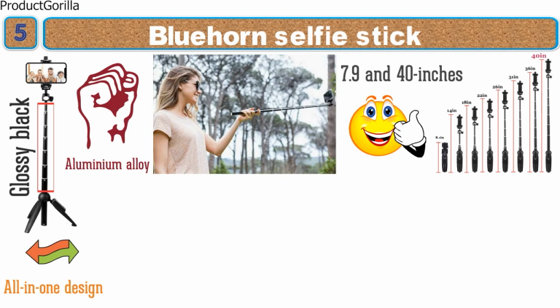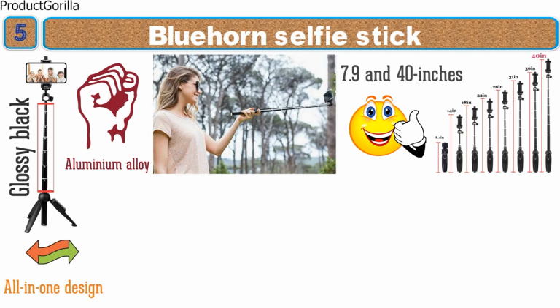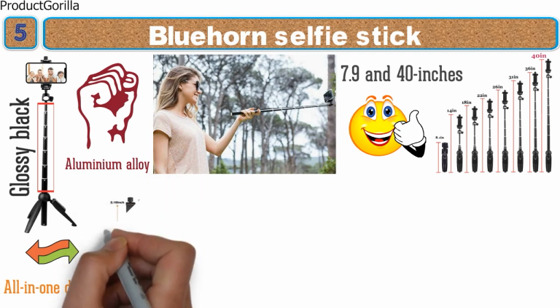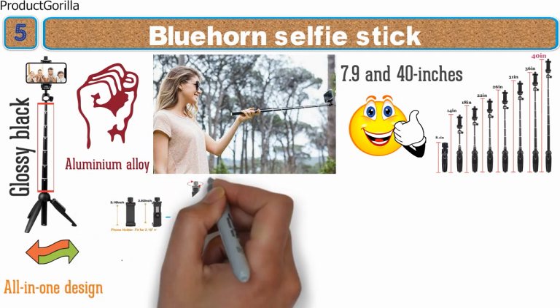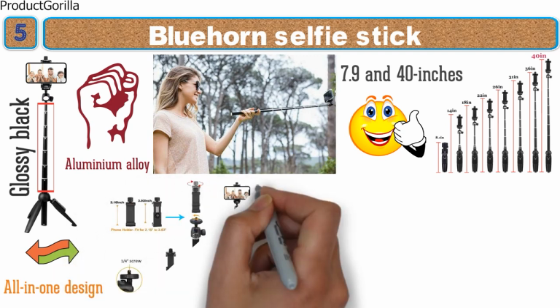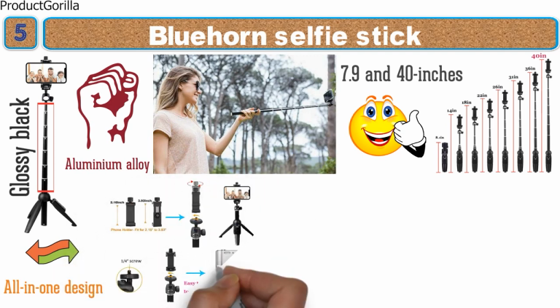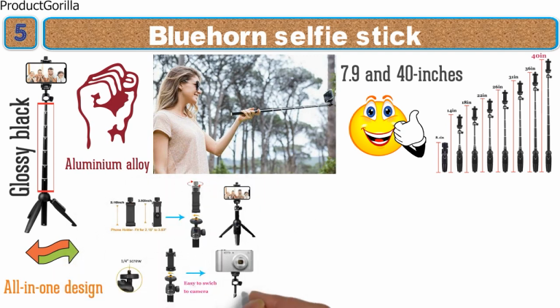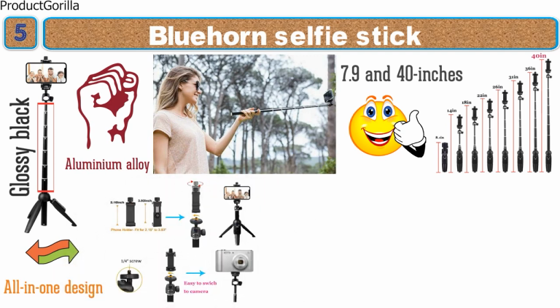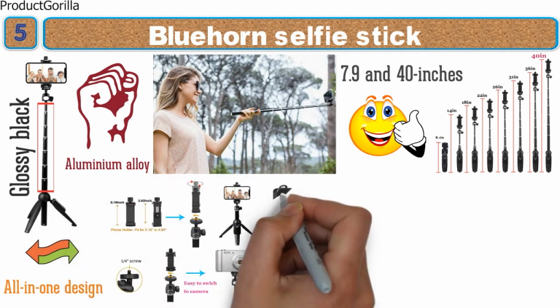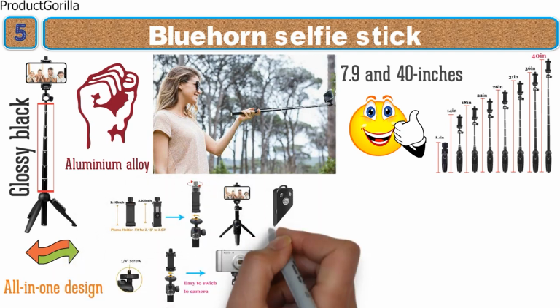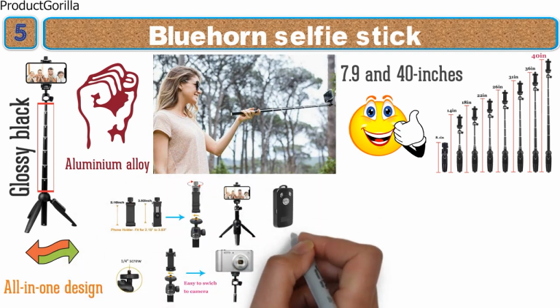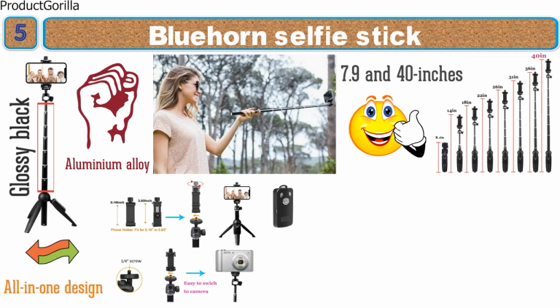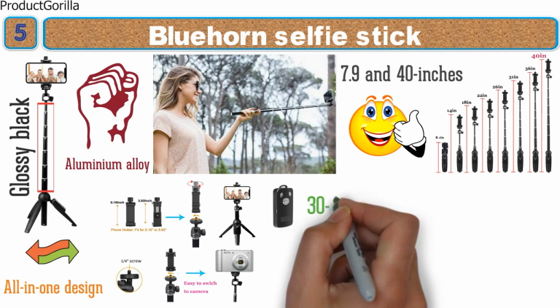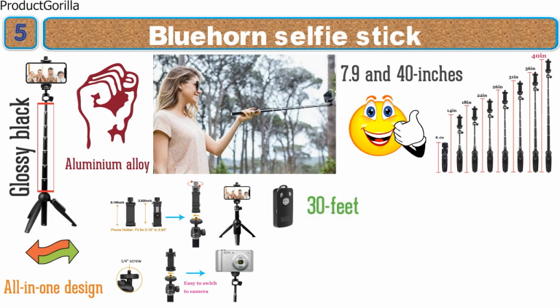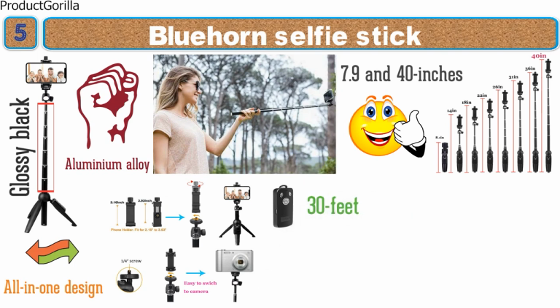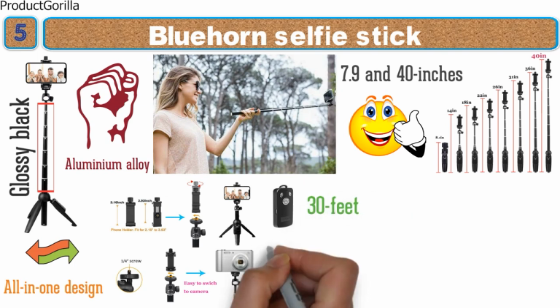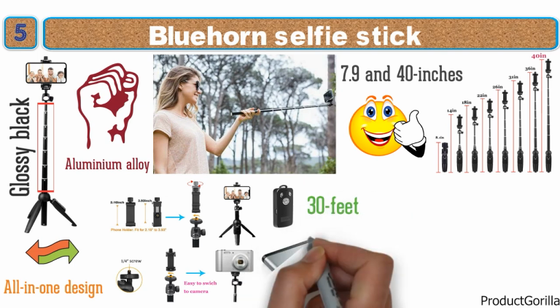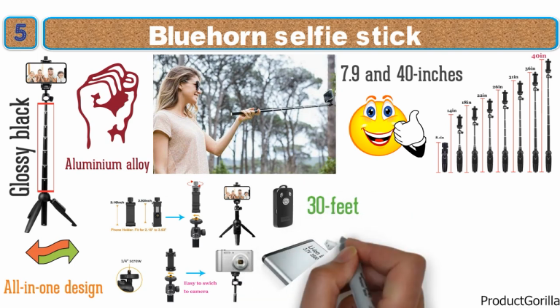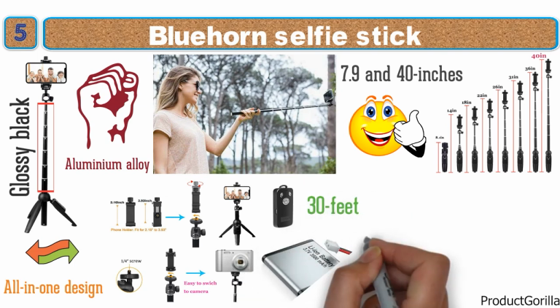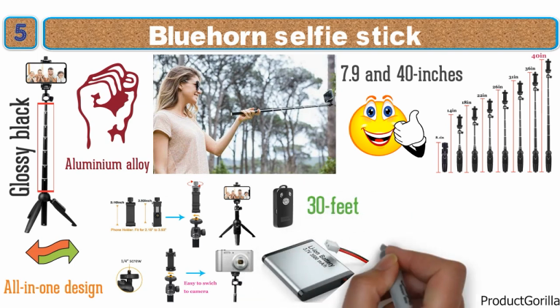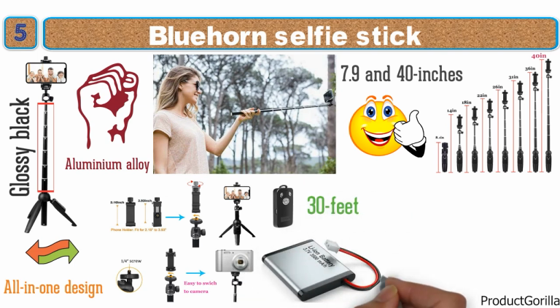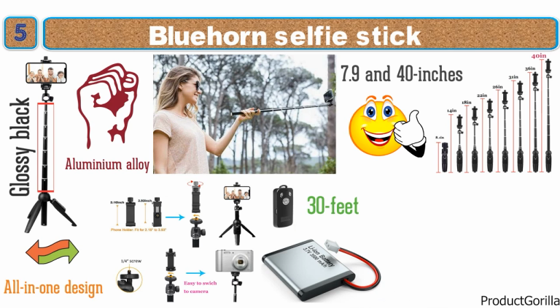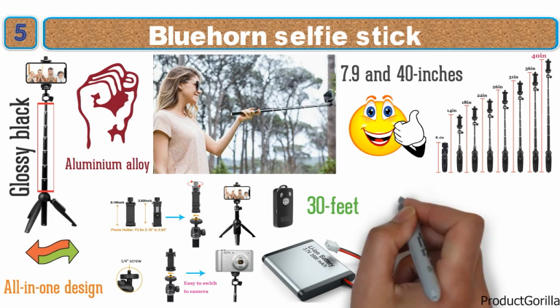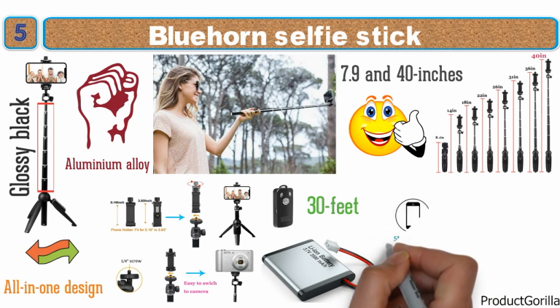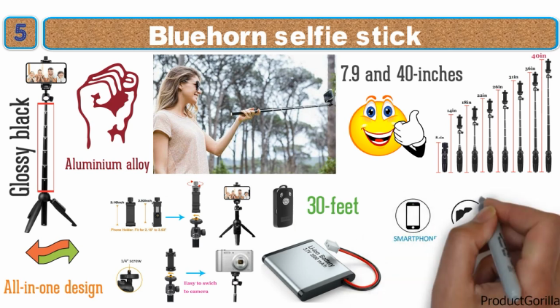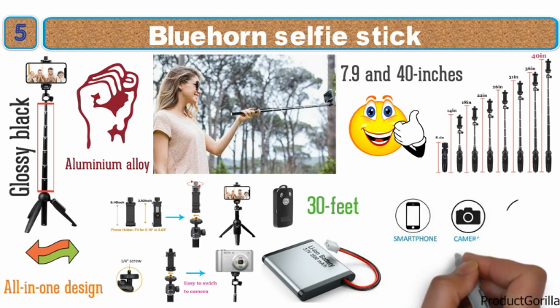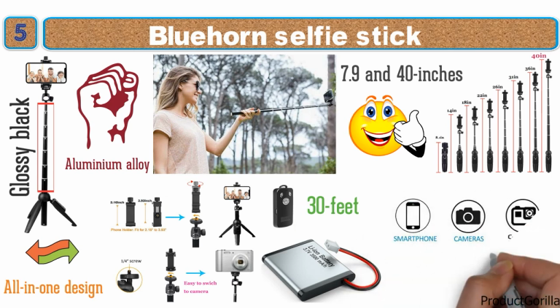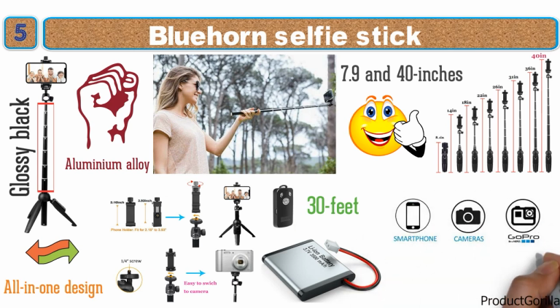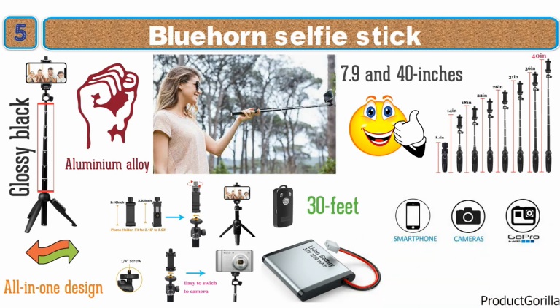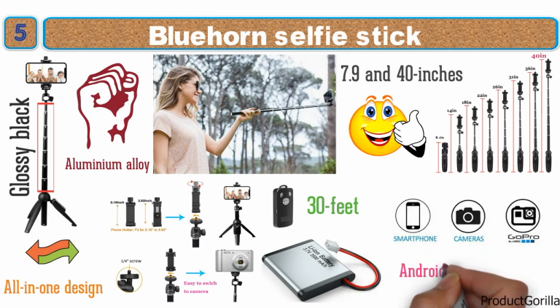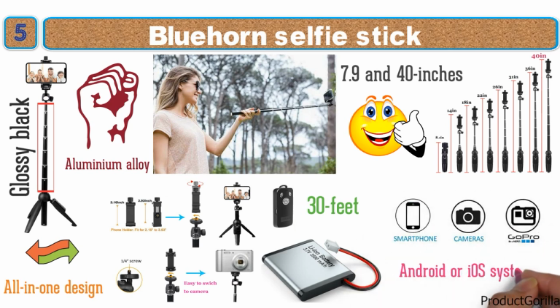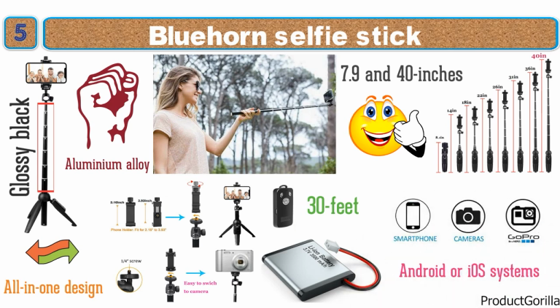They've made sure this compact accessory has everything you need. There's a wireless remote control with a range of 30 feet that uses a lithium-ion battery for extended use before recharging. It is also compatible with most major smartphones running Android or iOS.